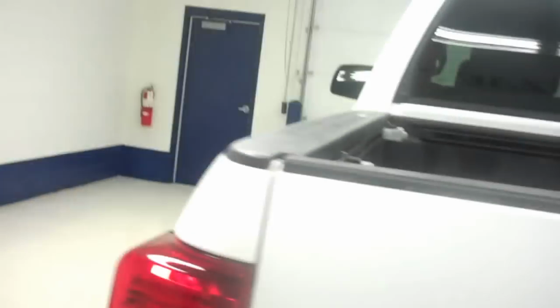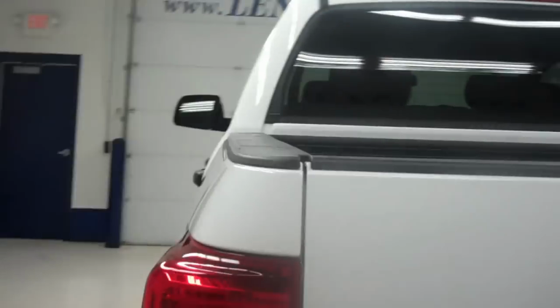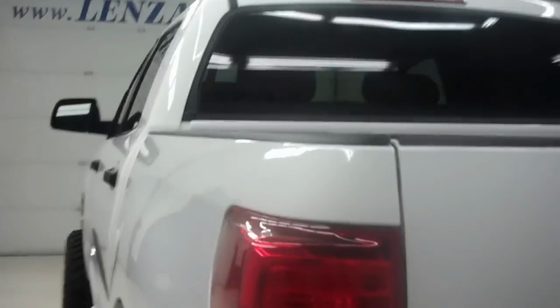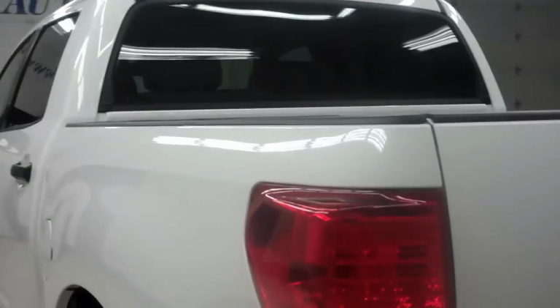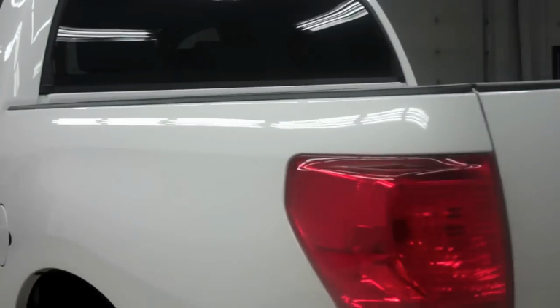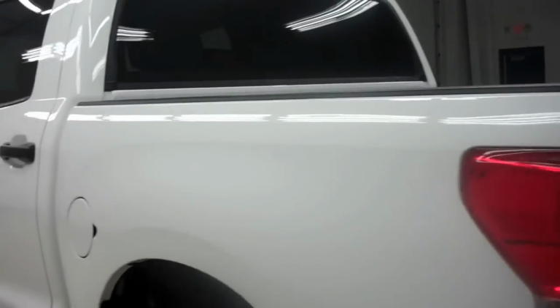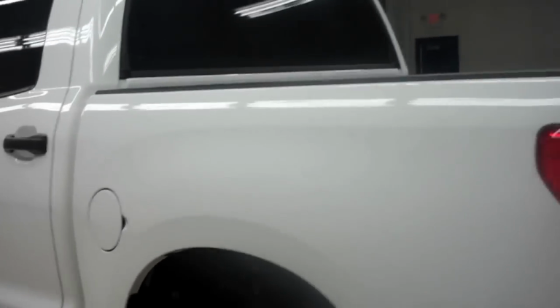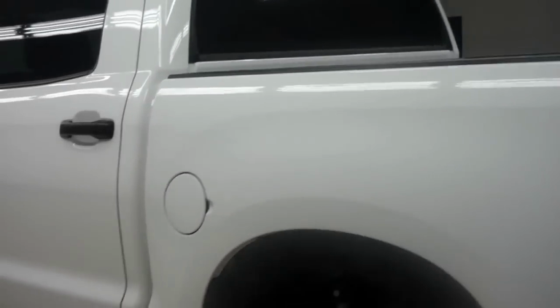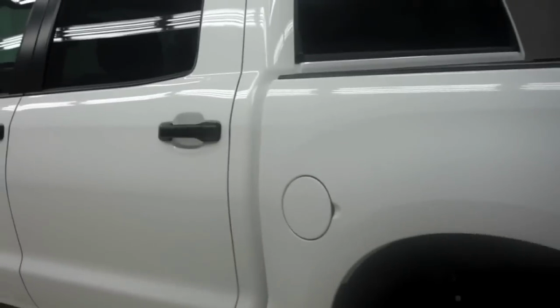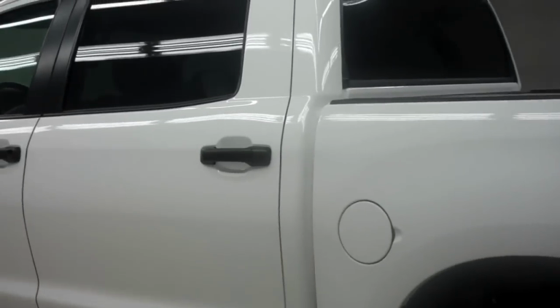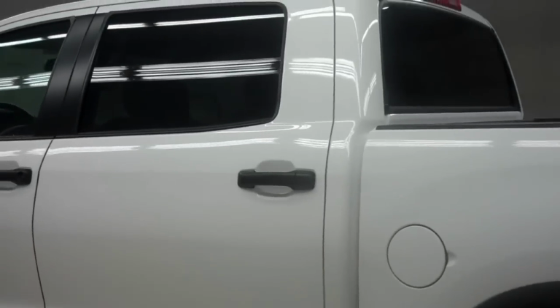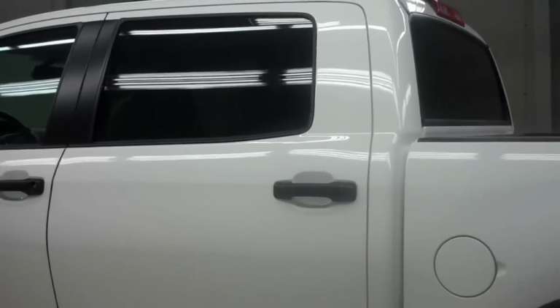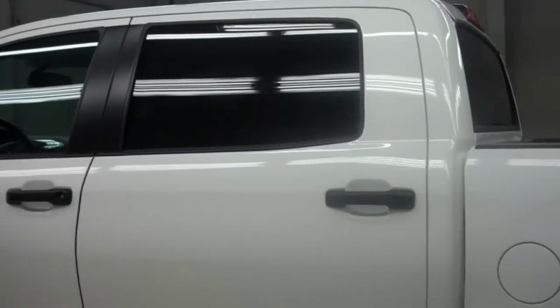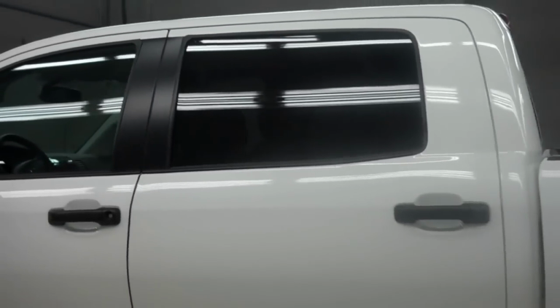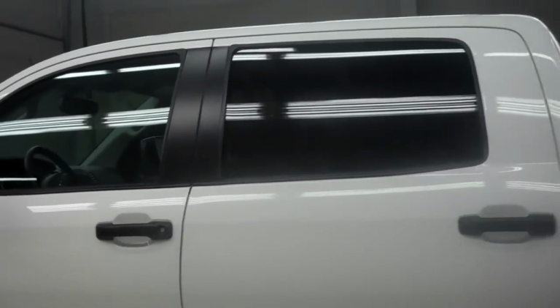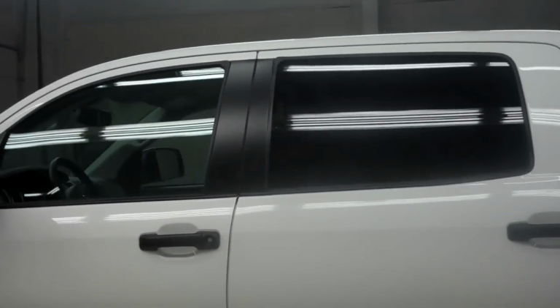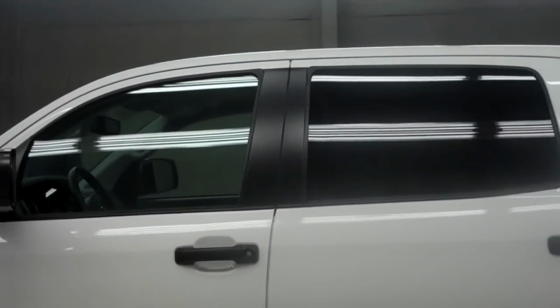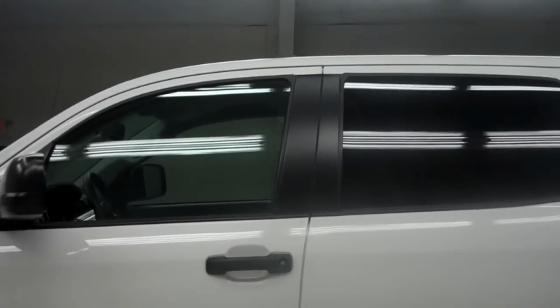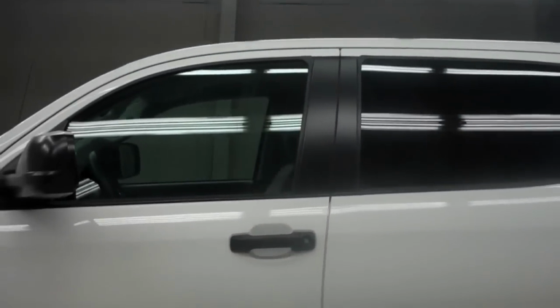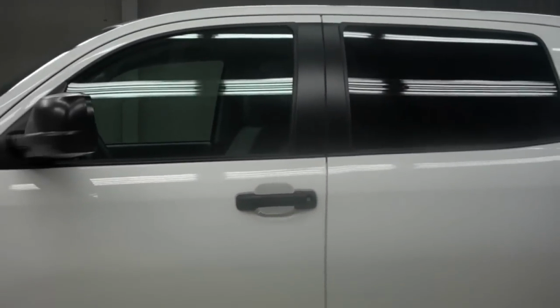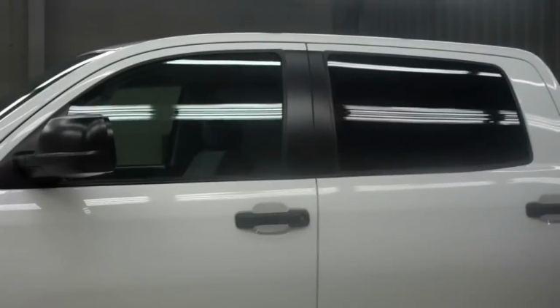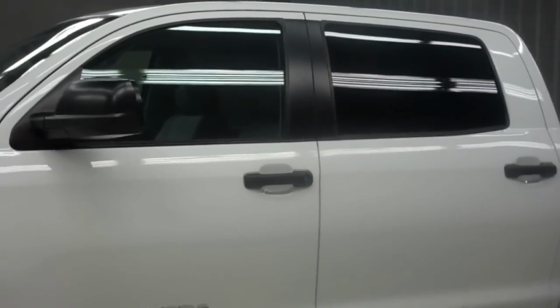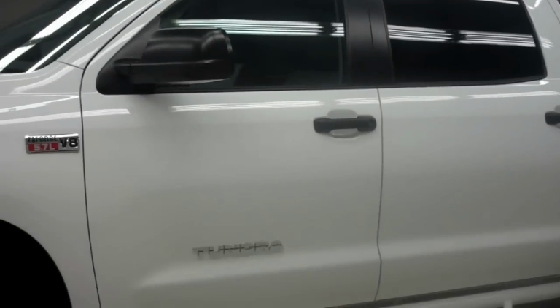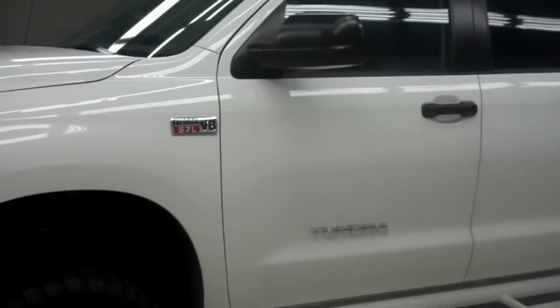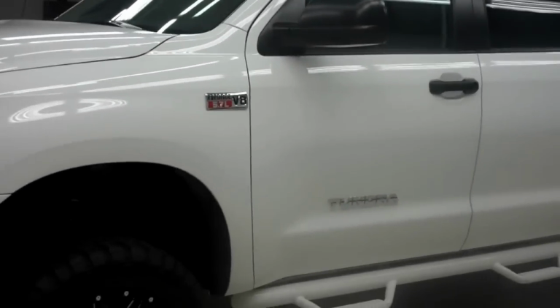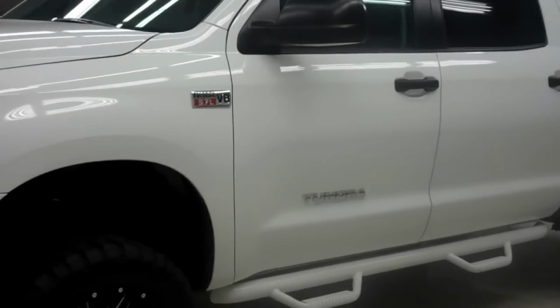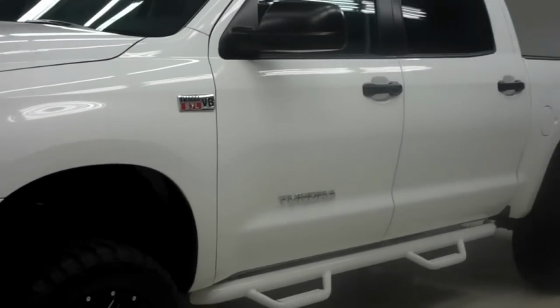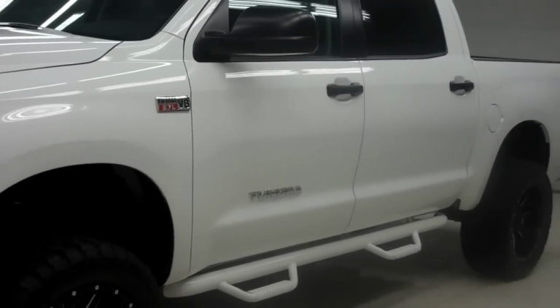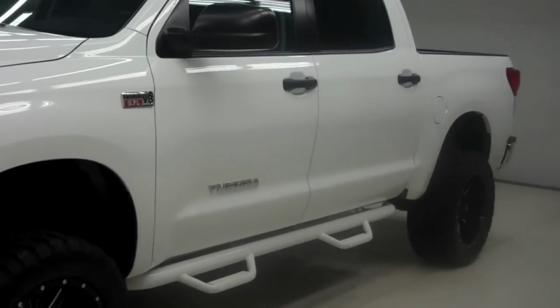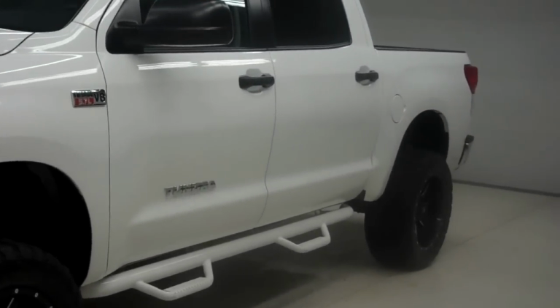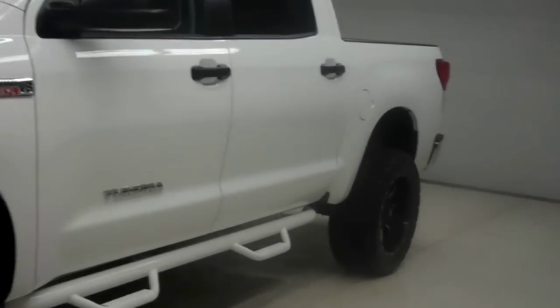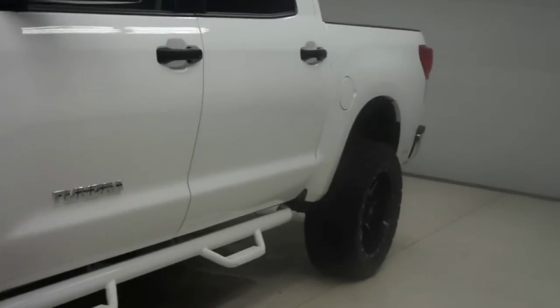I do these videos here at Lenz Truck Center so that if you do live a distance away, you'll be able to see the truck inside and out before you make the trip down here to see it in person and possibly purchase it.